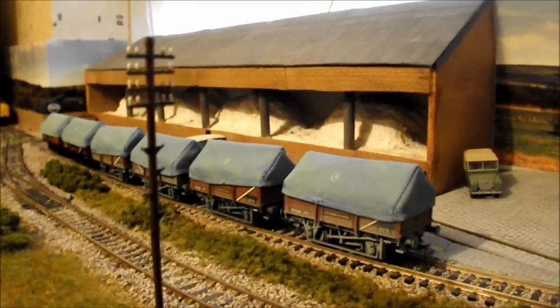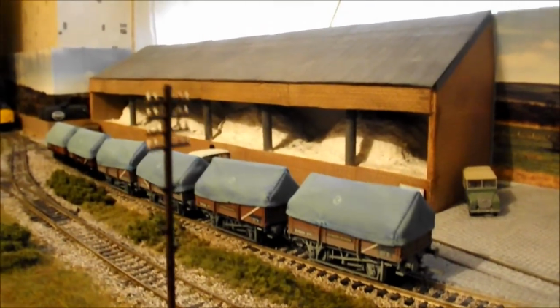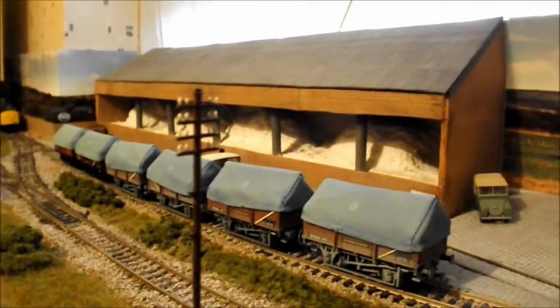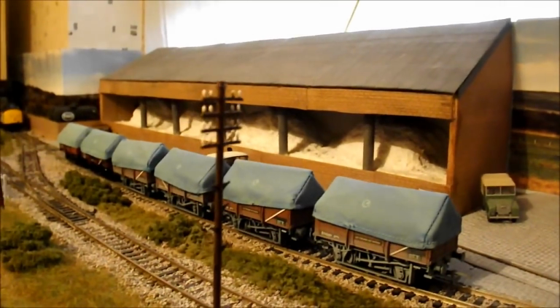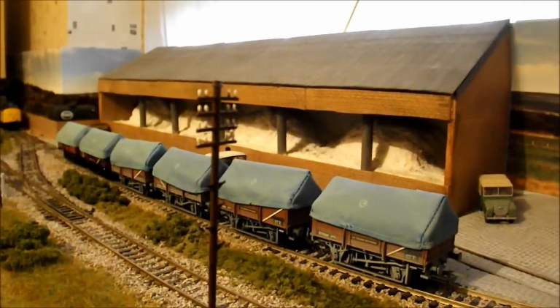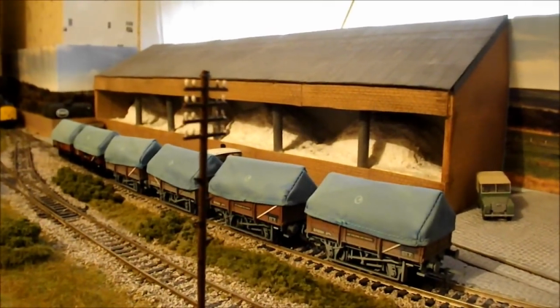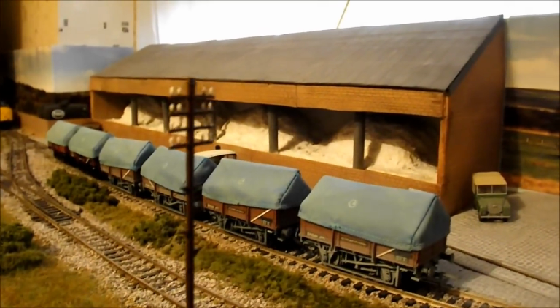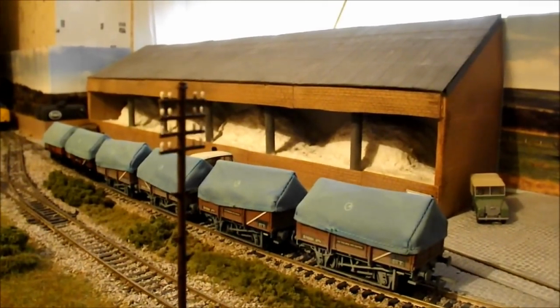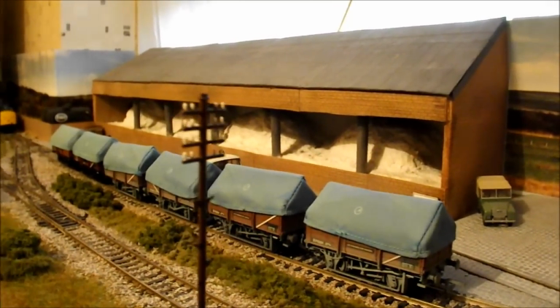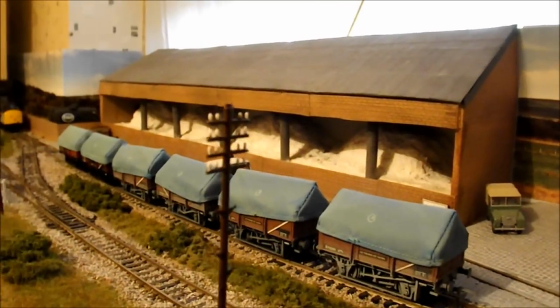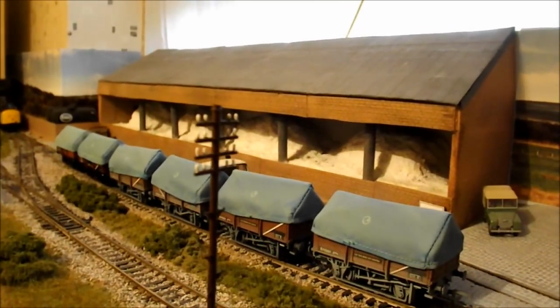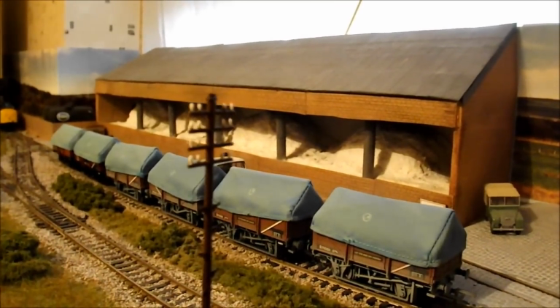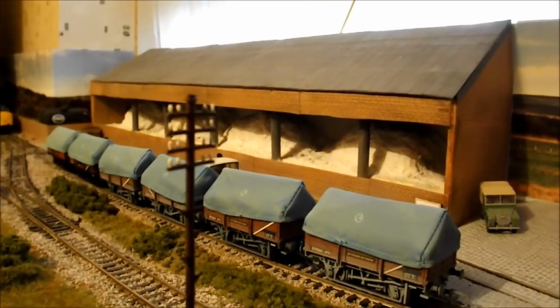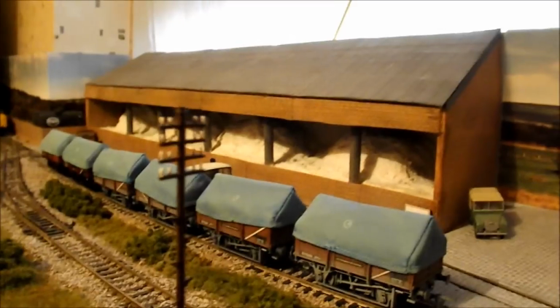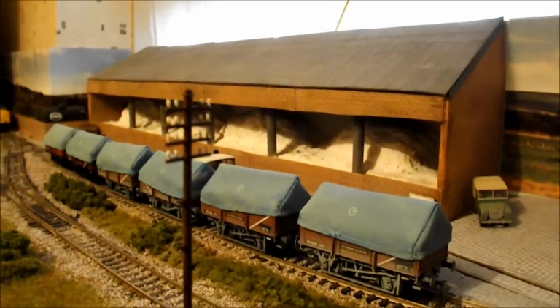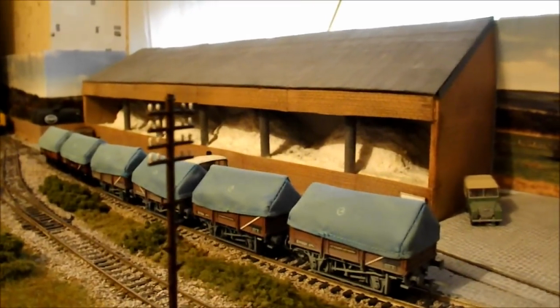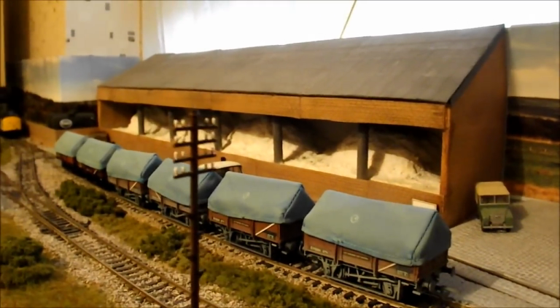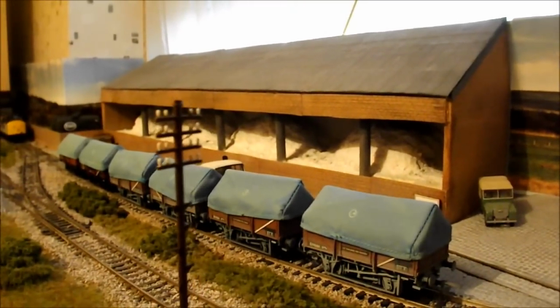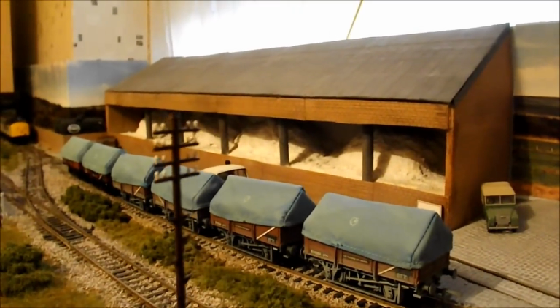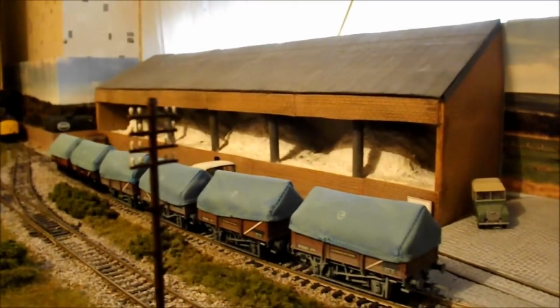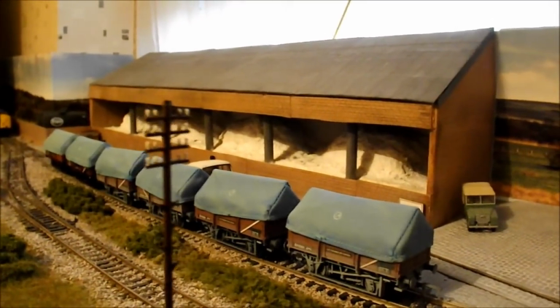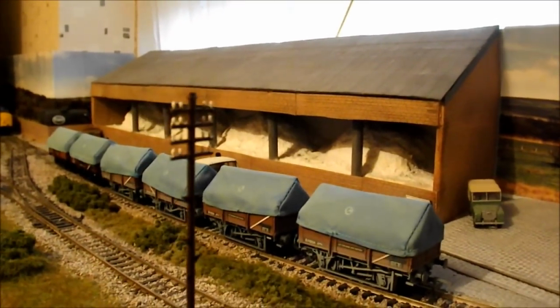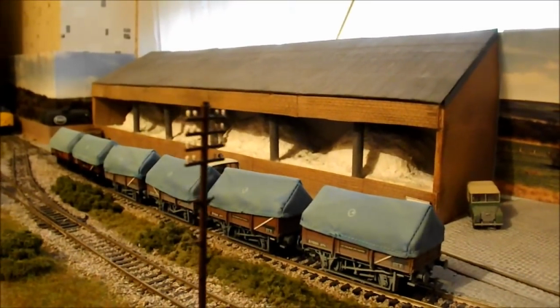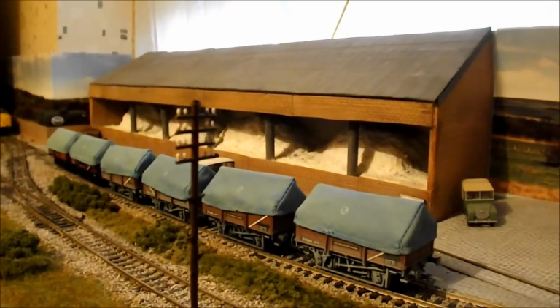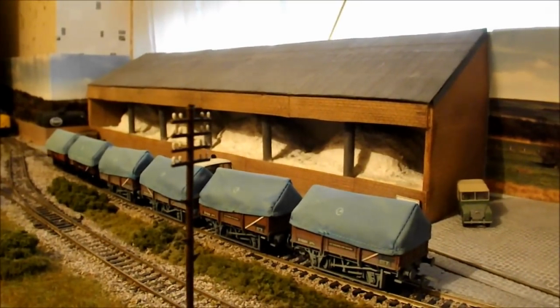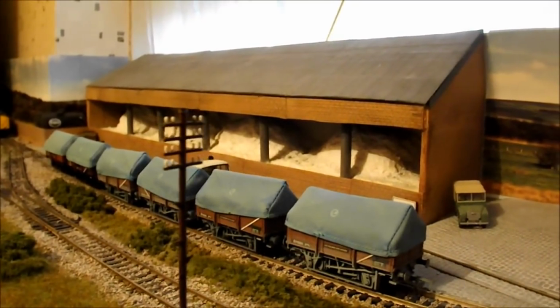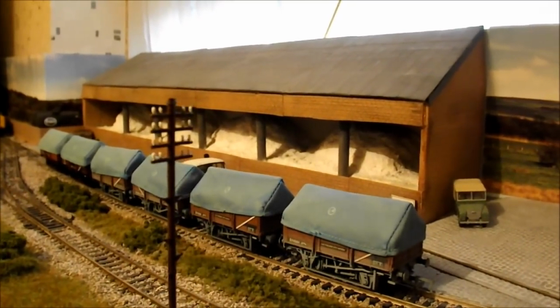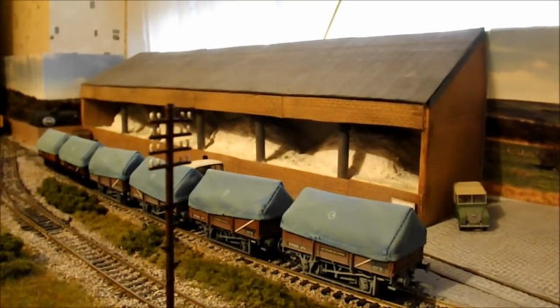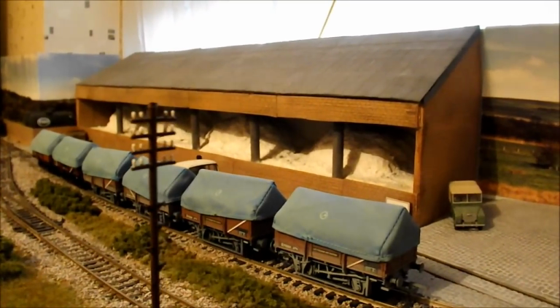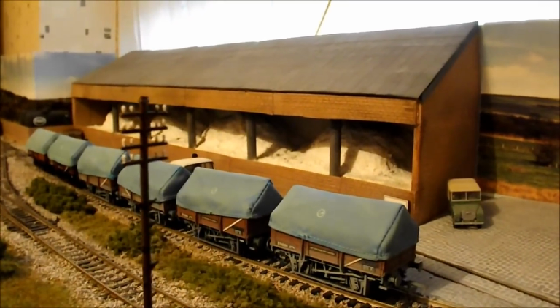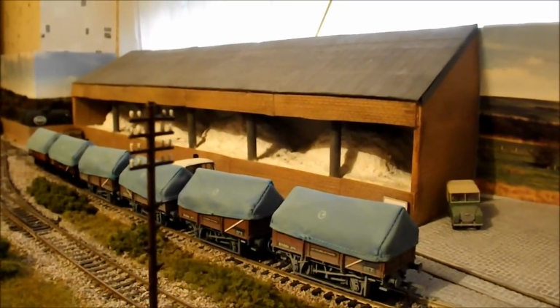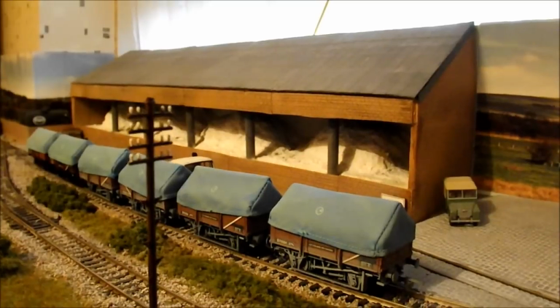That is the last bit of scratch building on Barringer for now - I'm sure there'll be plenty more. What I would say is just don't be daunted by it, just have a go. Especially if you've never done it before, card is such a great medium to use.